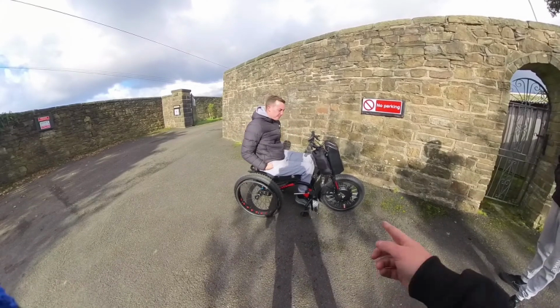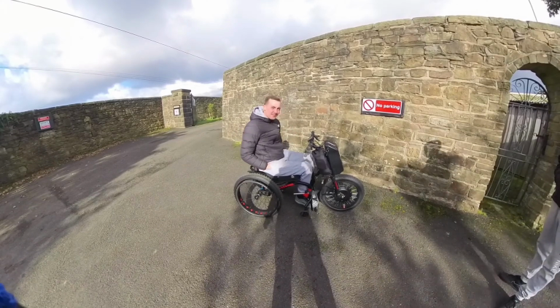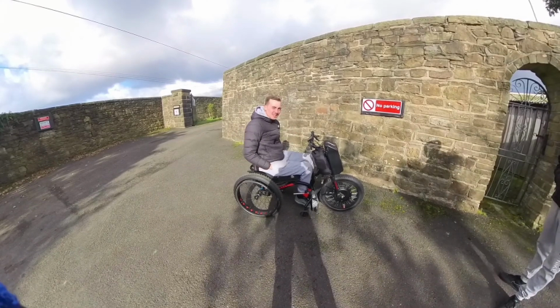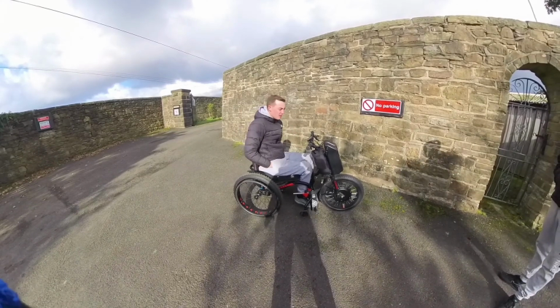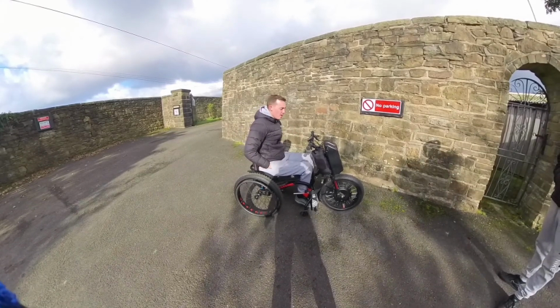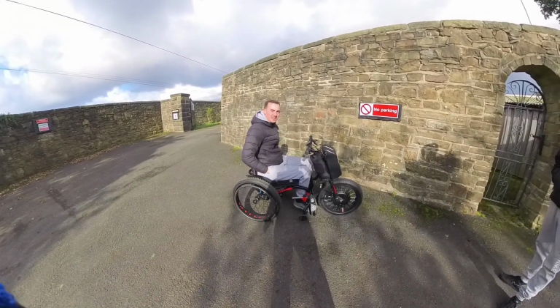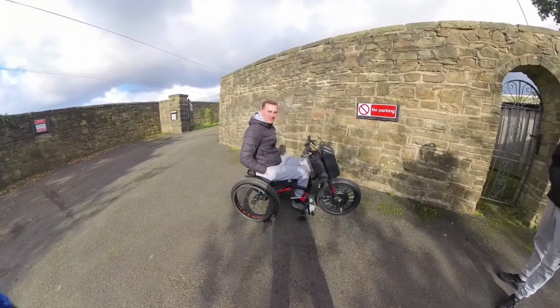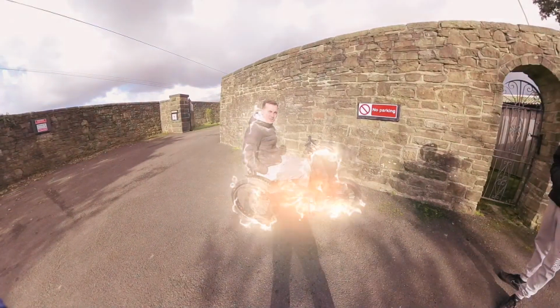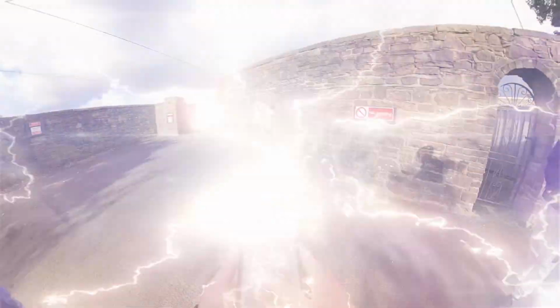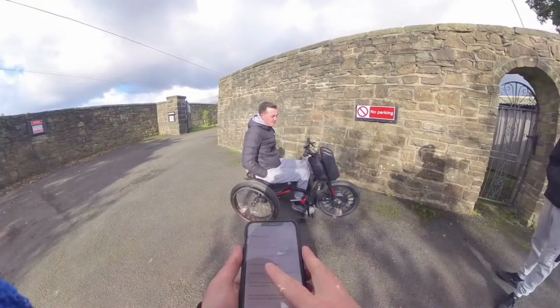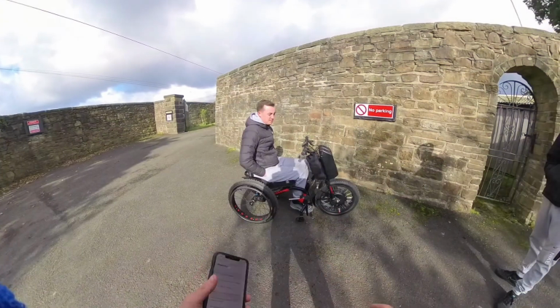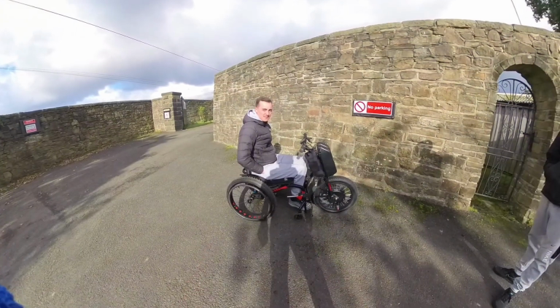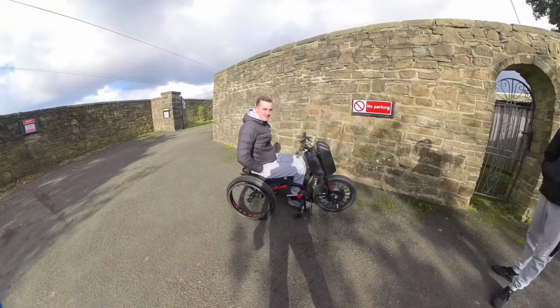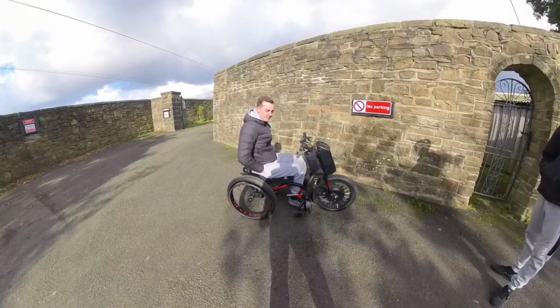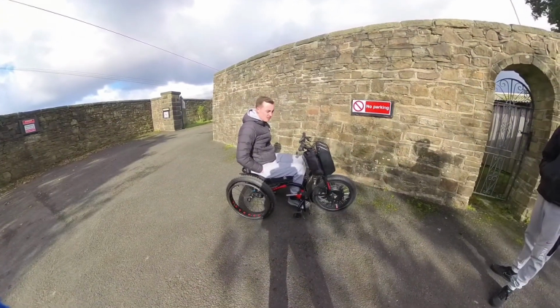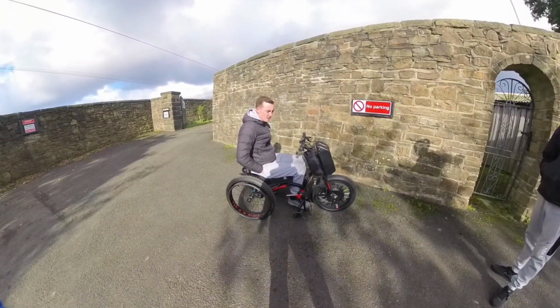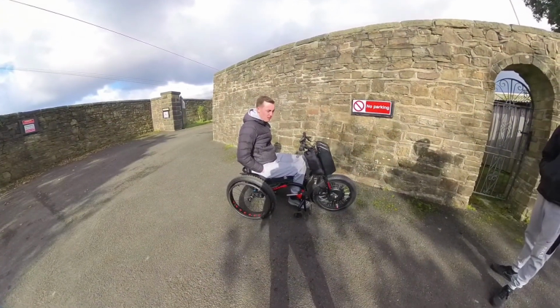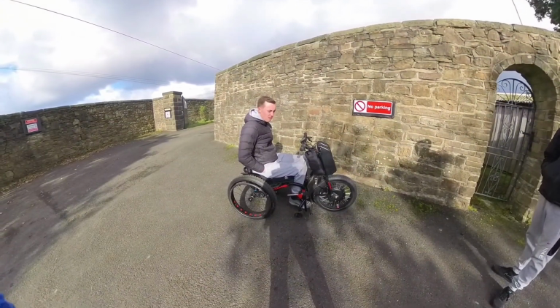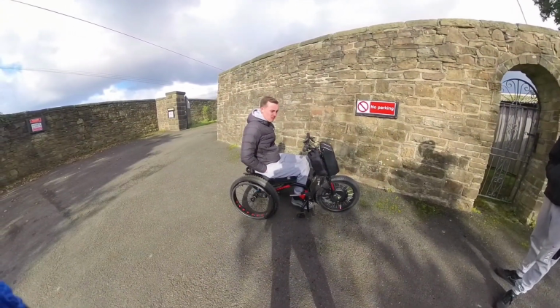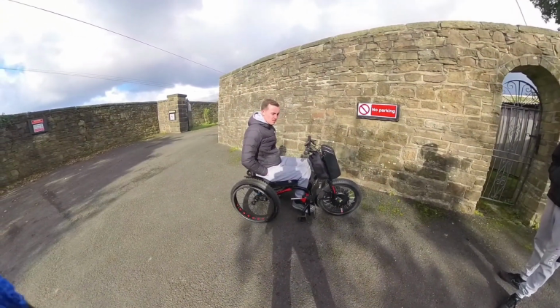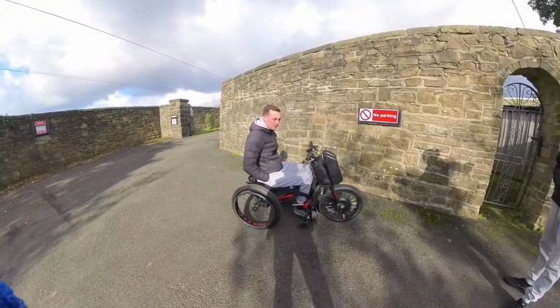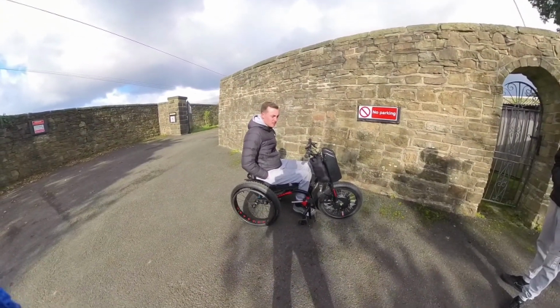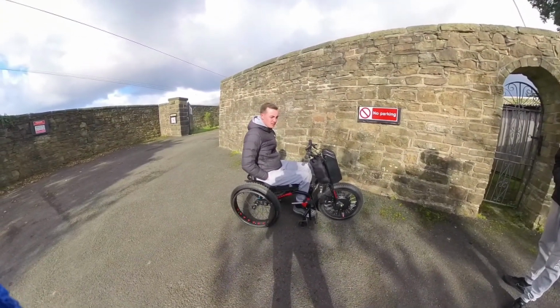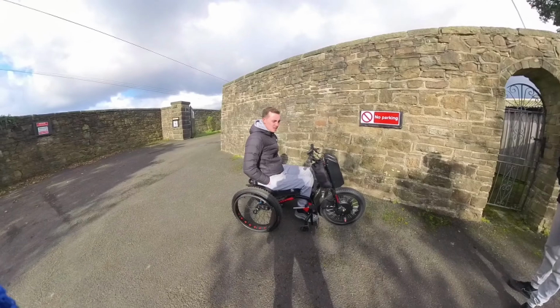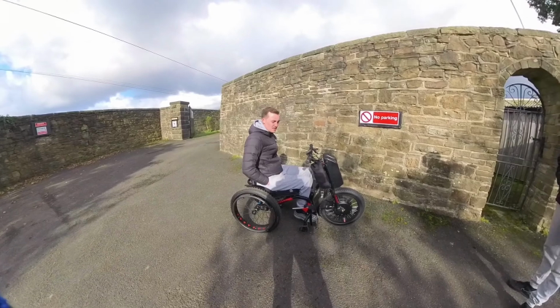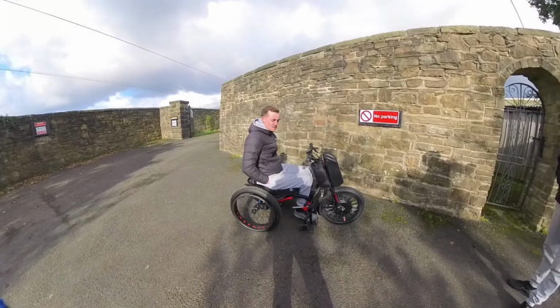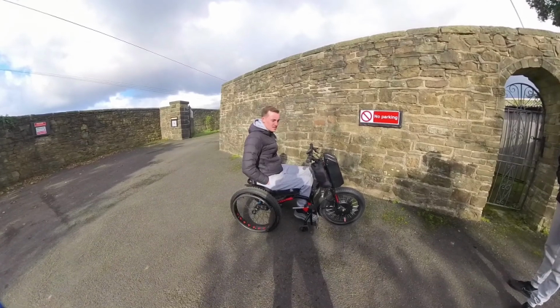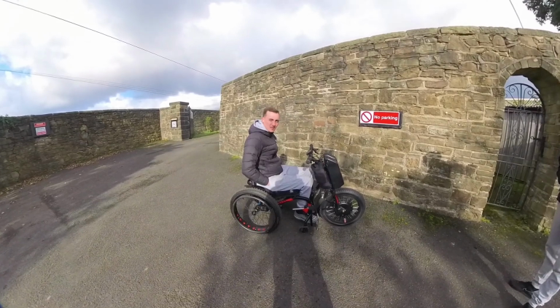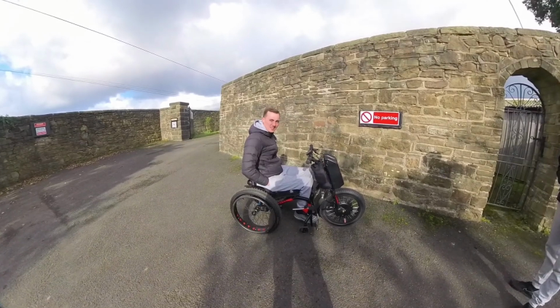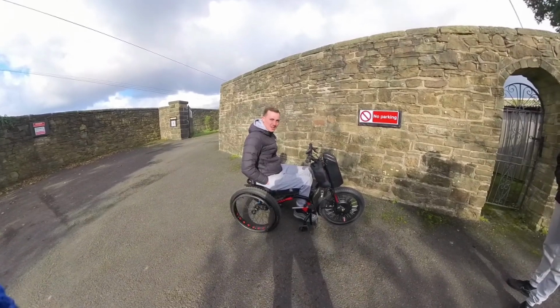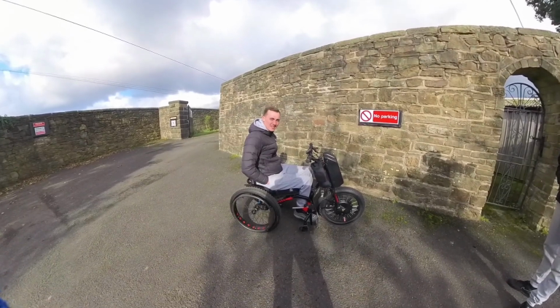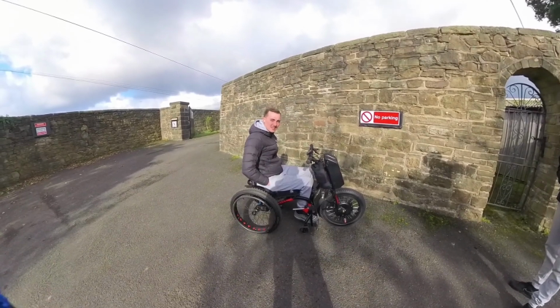And what have you just got out of it? 30. 30, bro. How much was your old setup all in with the wheelchair, rough guess? Six grand. Six grand.